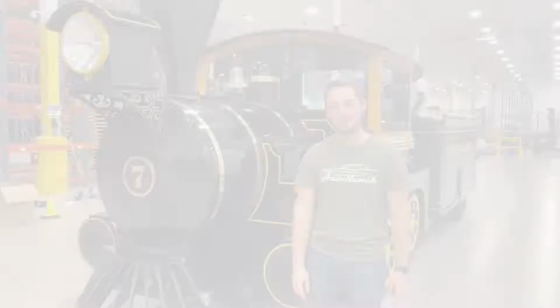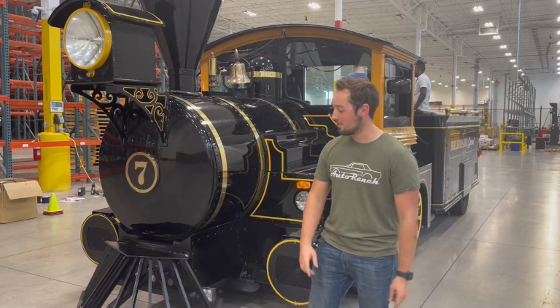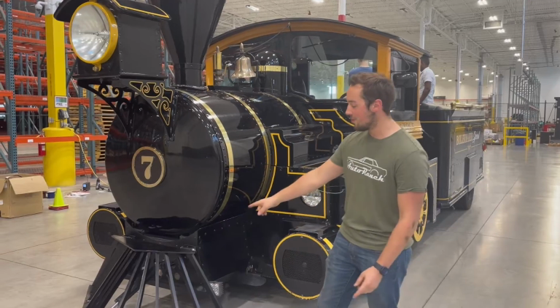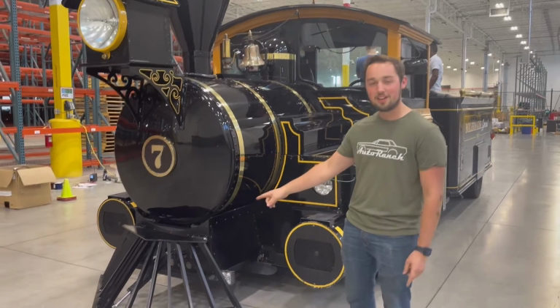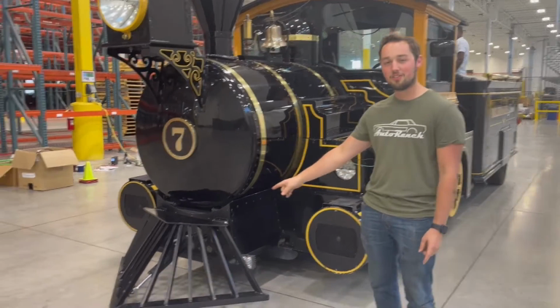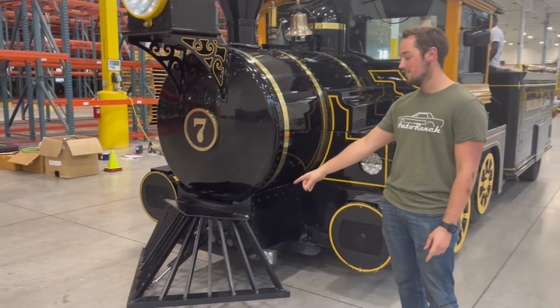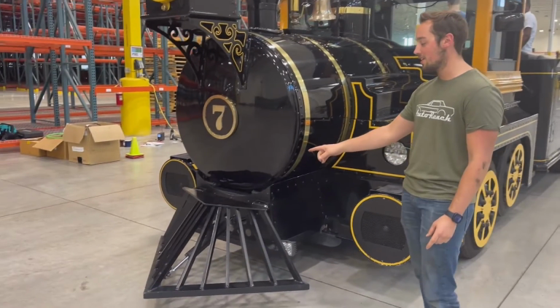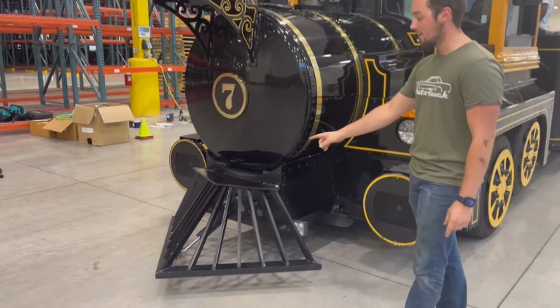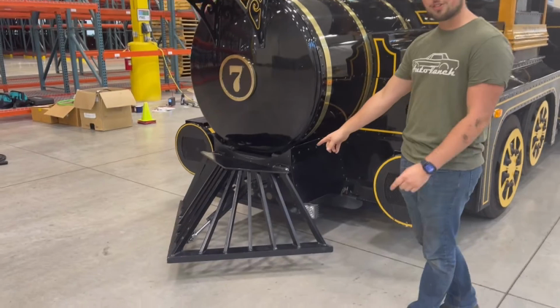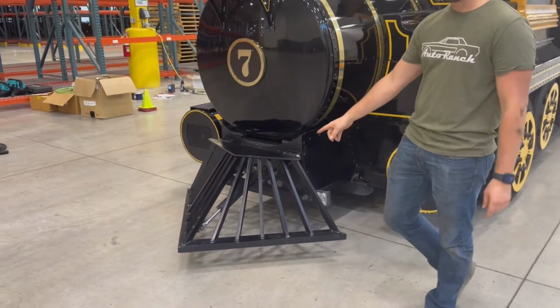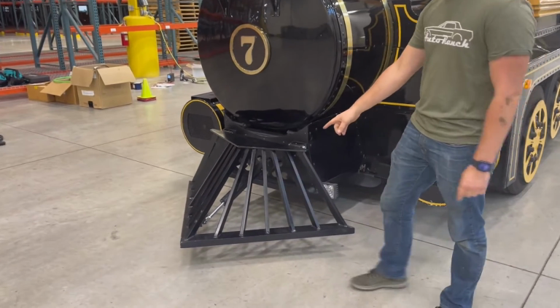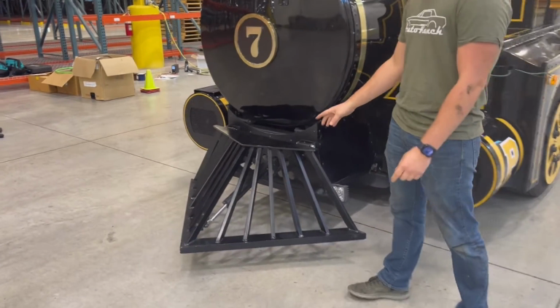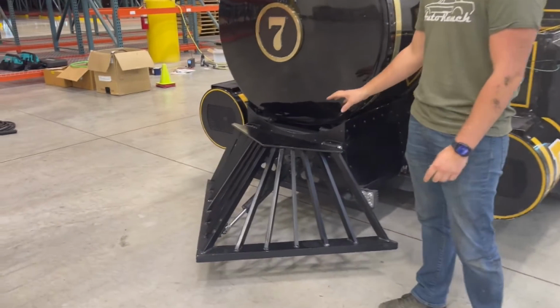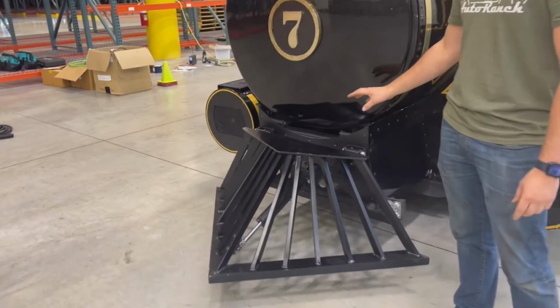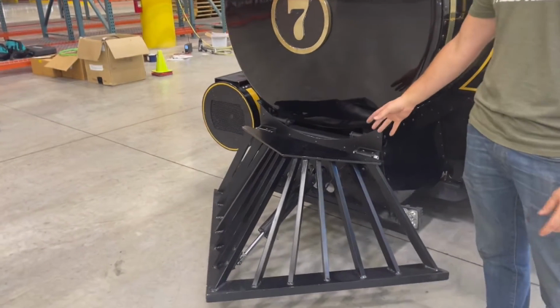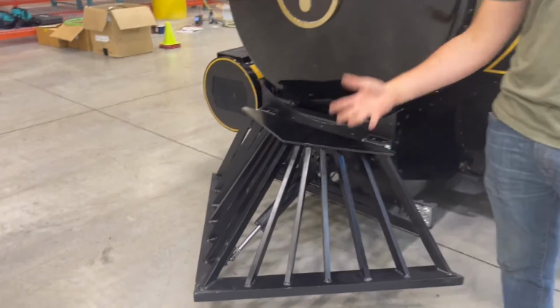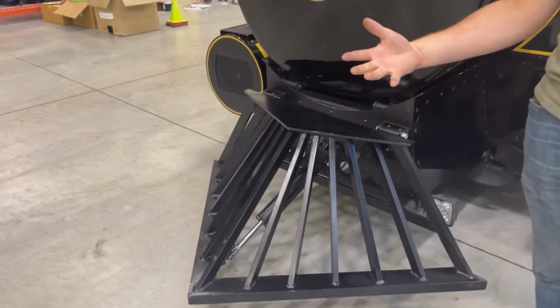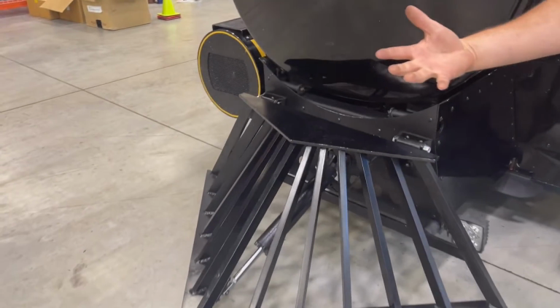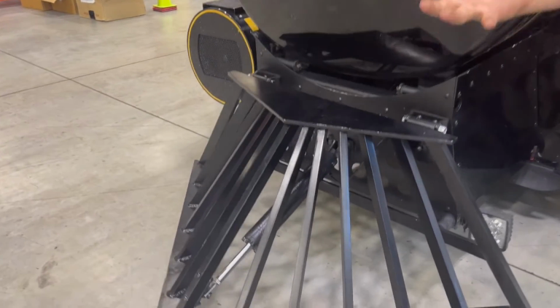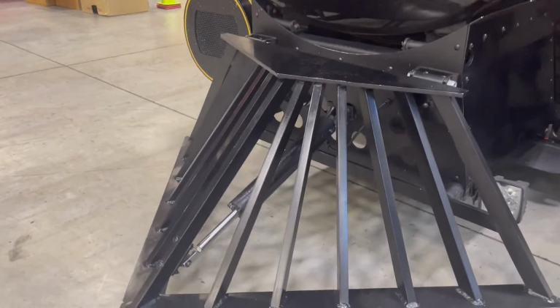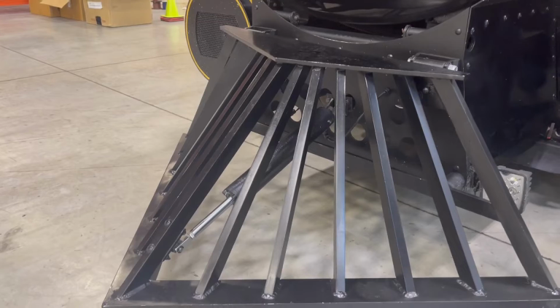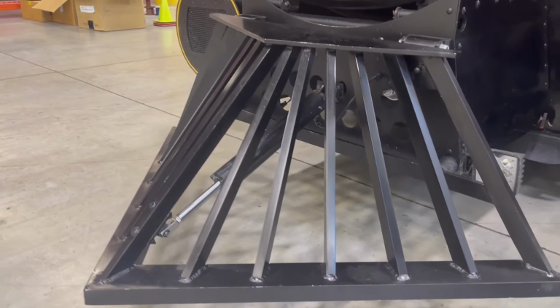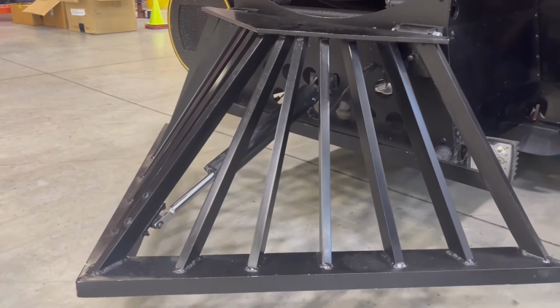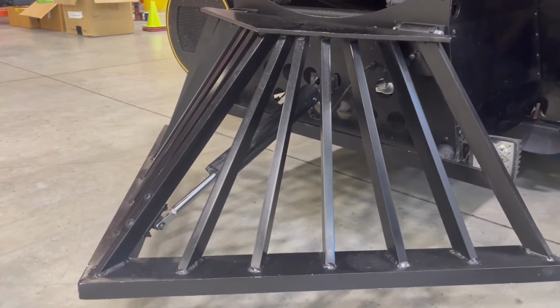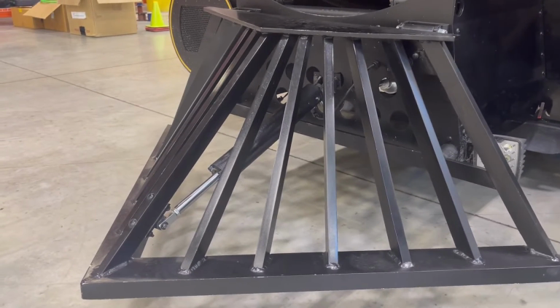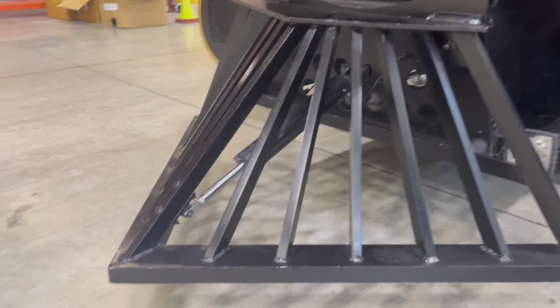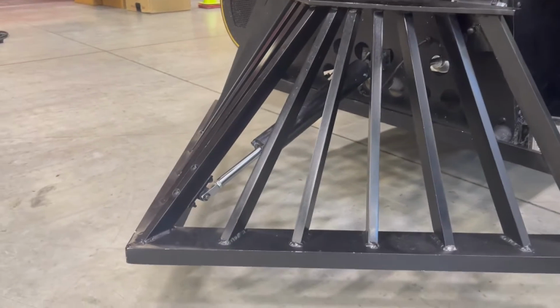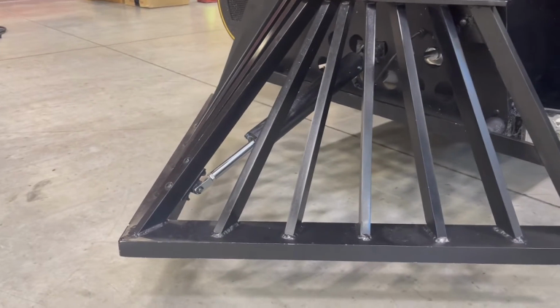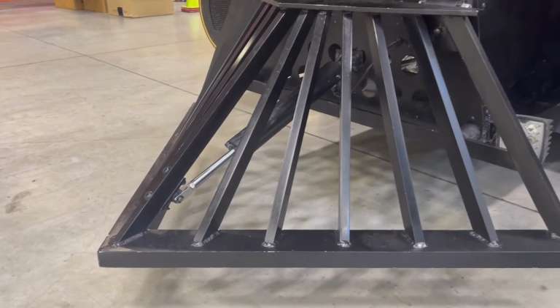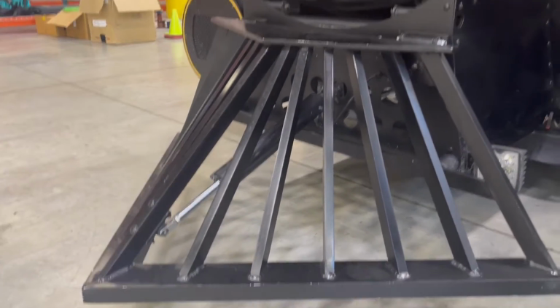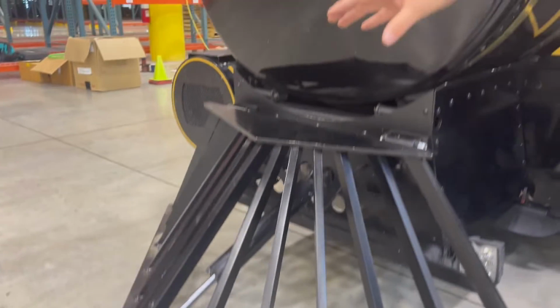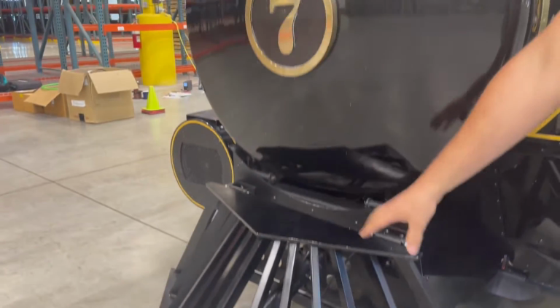The first thing we updated here at the front is the cowcatcher cylinder. It is pressurized to raise it for driving, and then while they're in parades or parked, it is lowered using gravity.